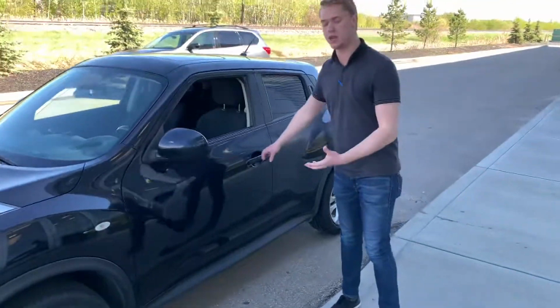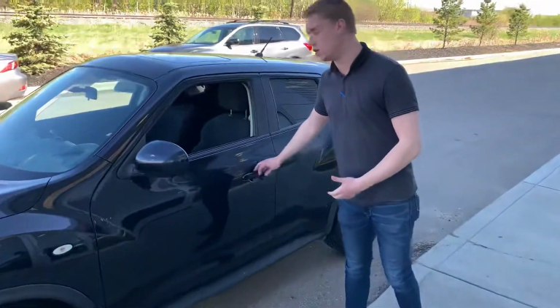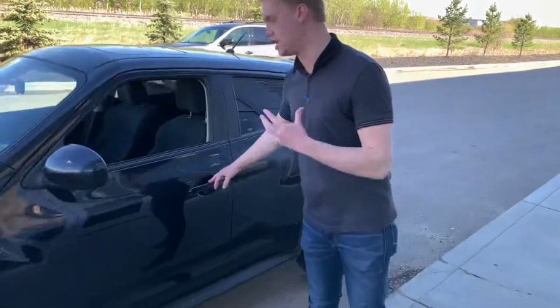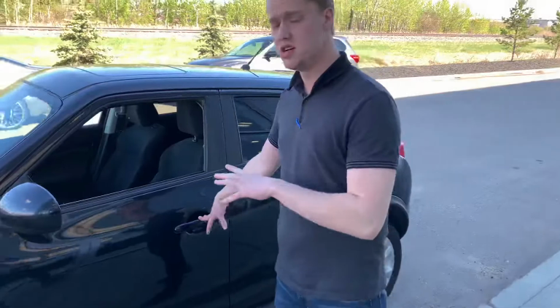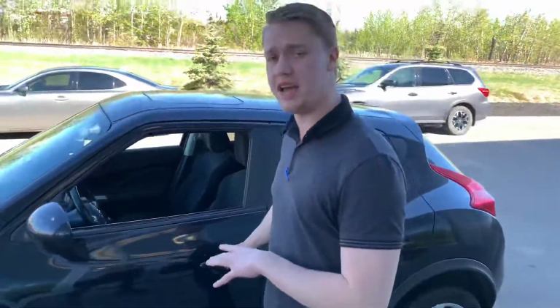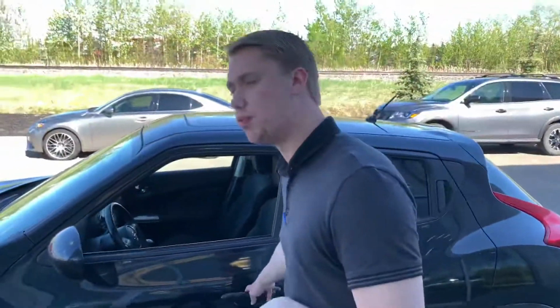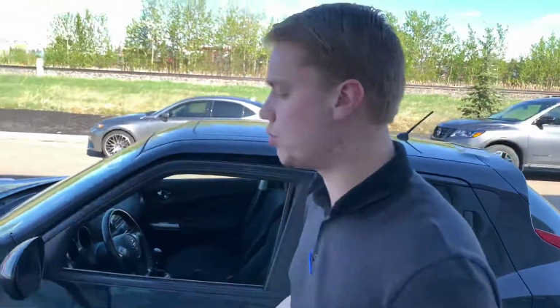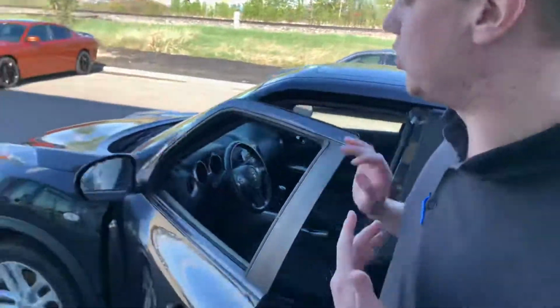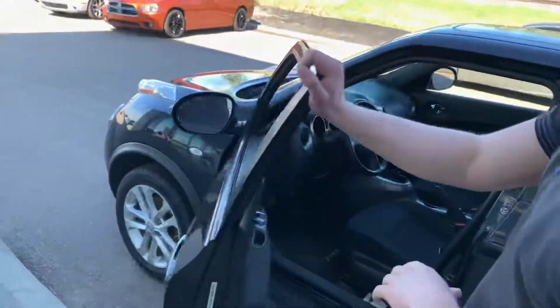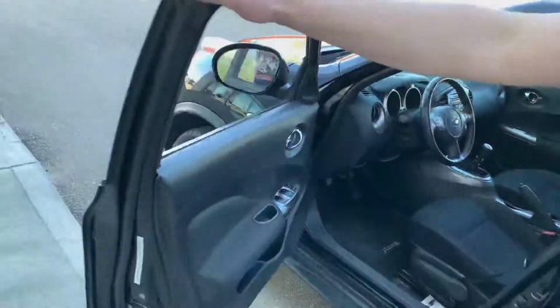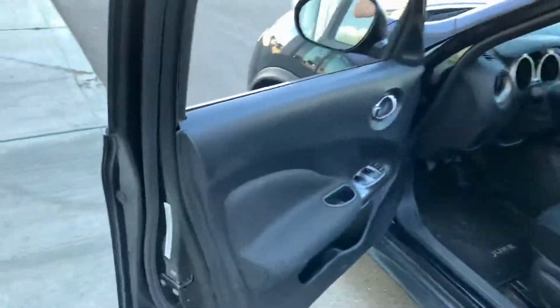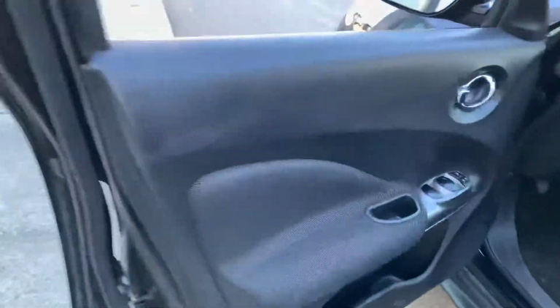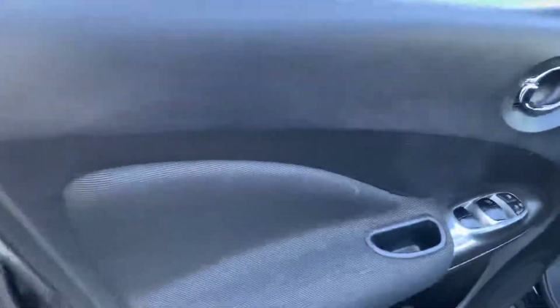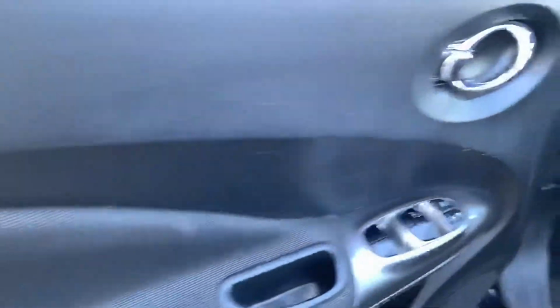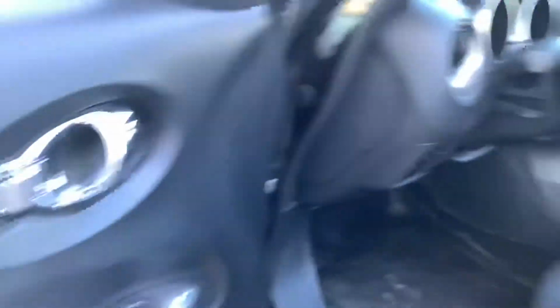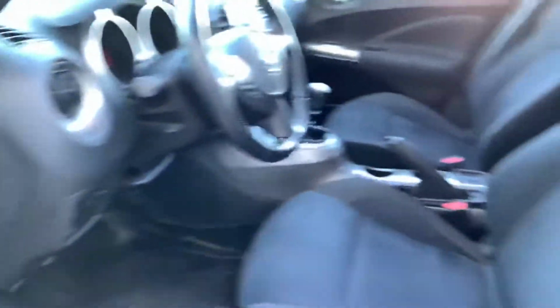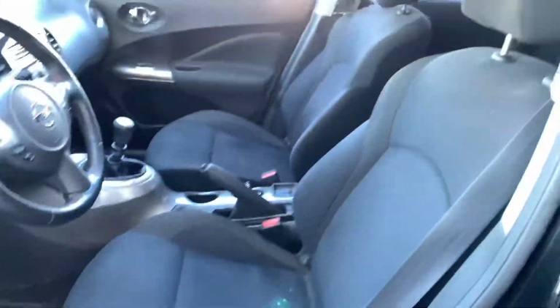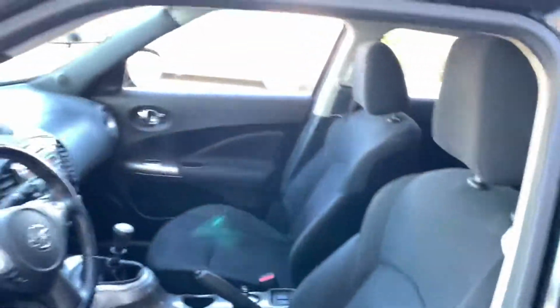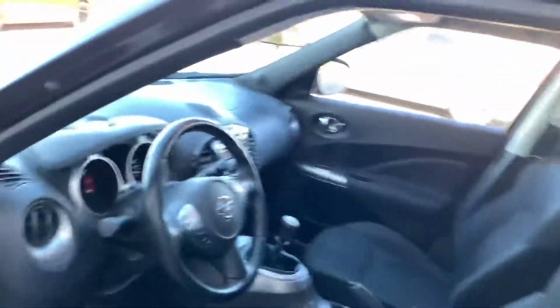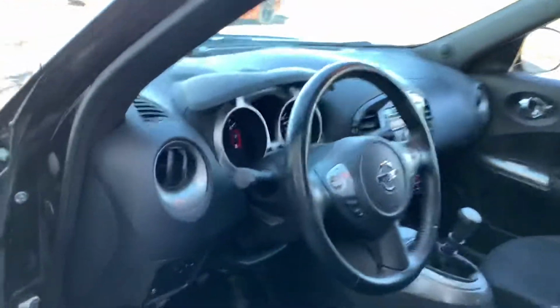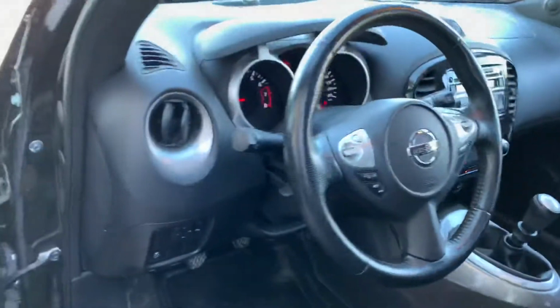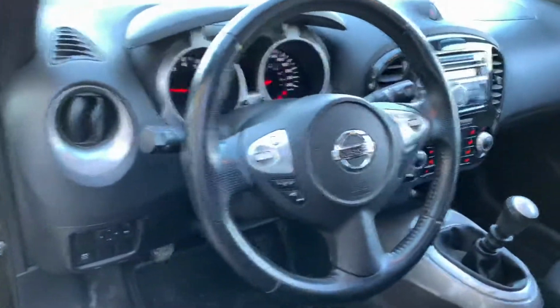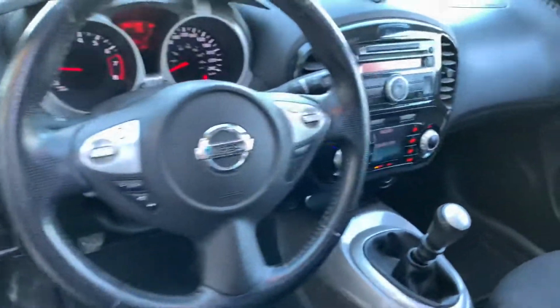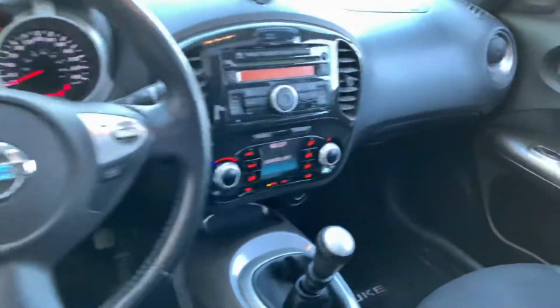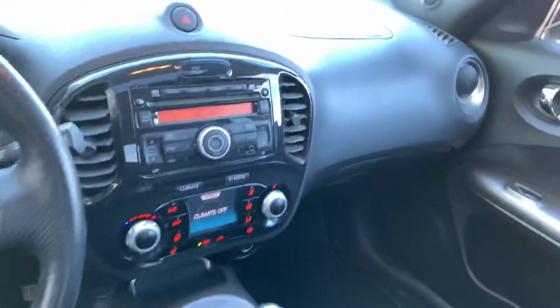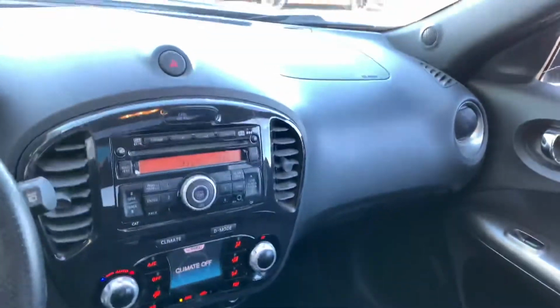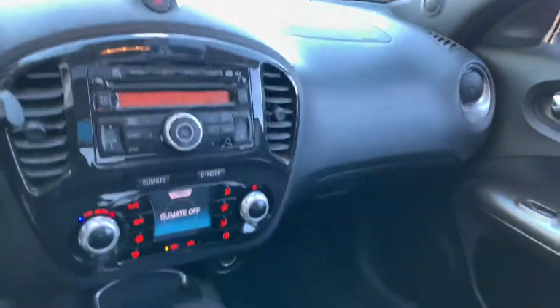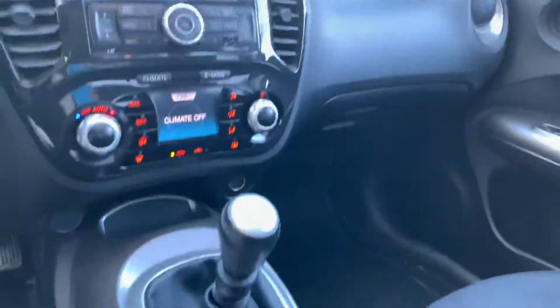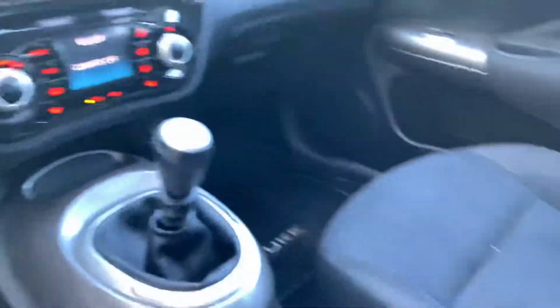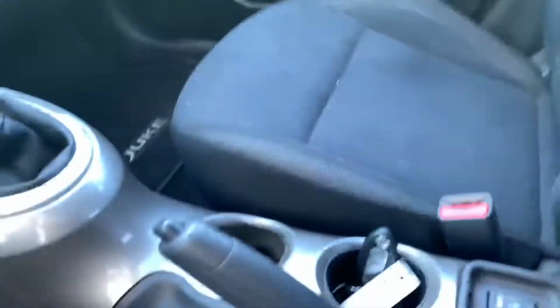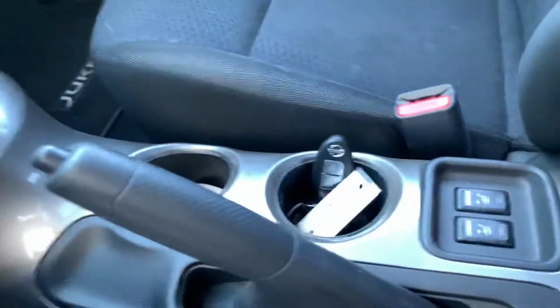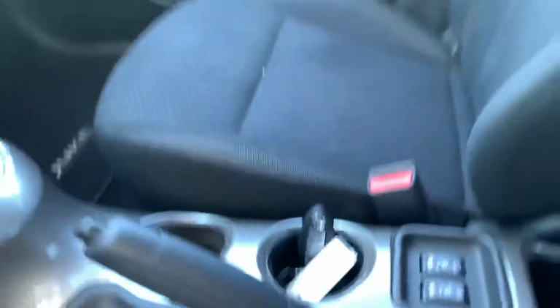Practically brand new all-season tires. This guy is just brand new to our lot so it's a little dirty still. On the inside you're gonna get your power windows, power locks, beautiful cloth seats — very comfortable to sit in — as well as a six-speed manual transmission.